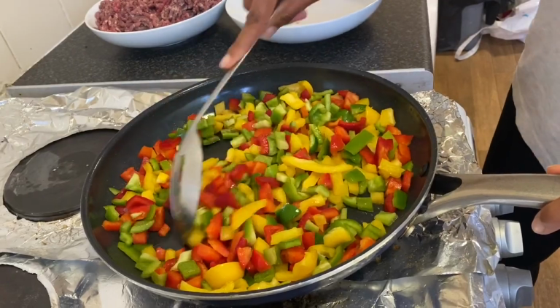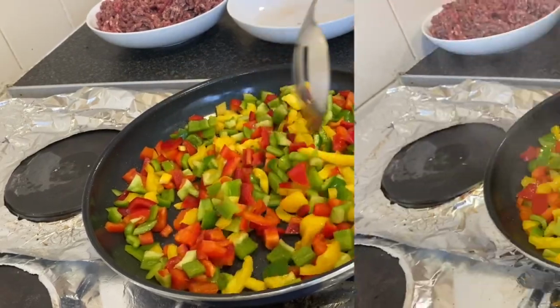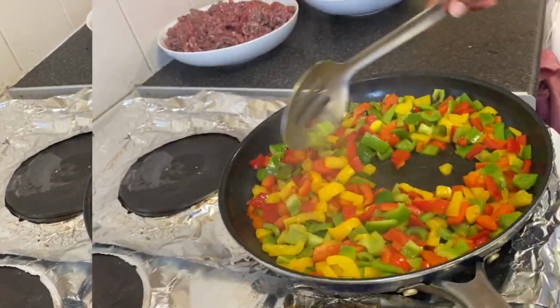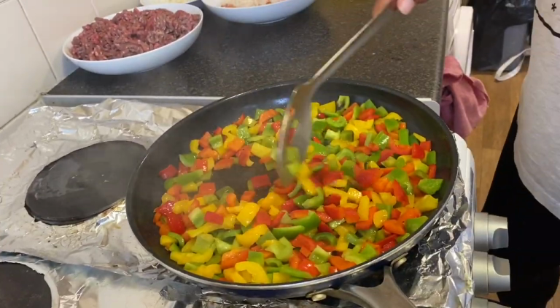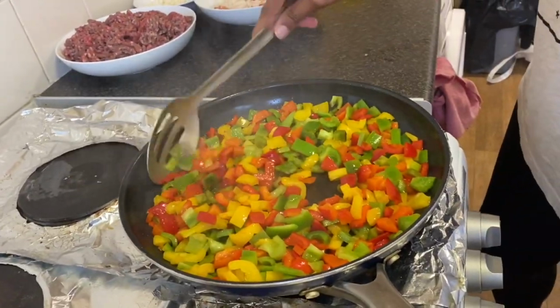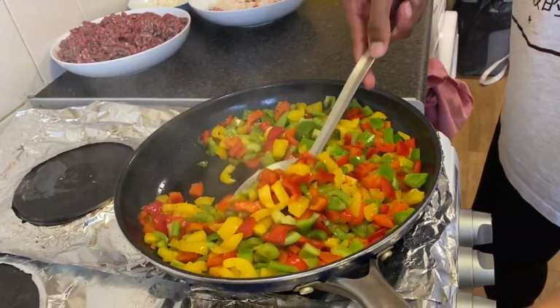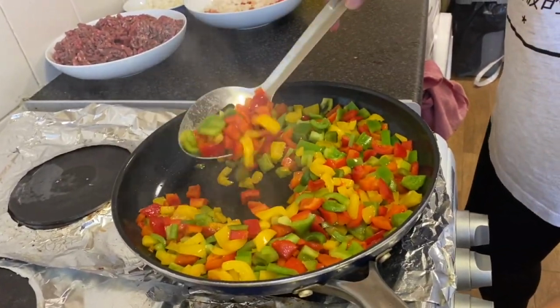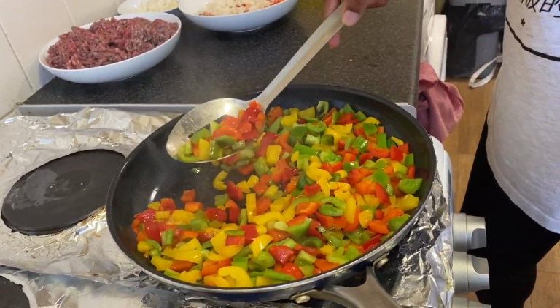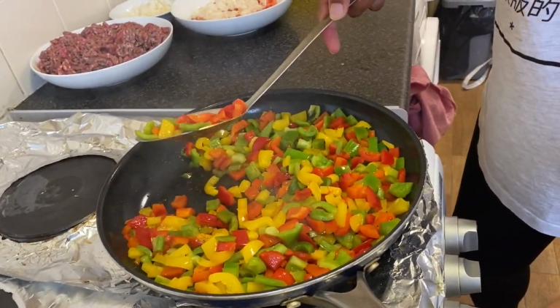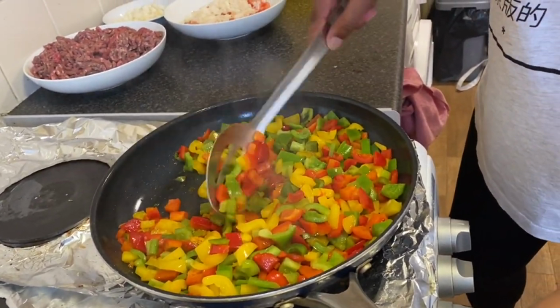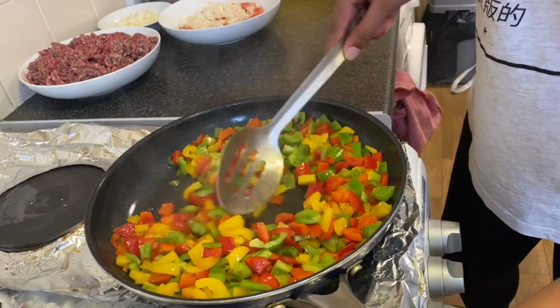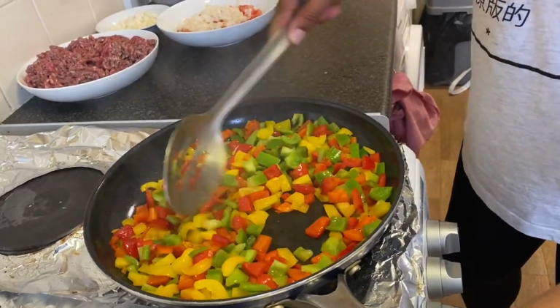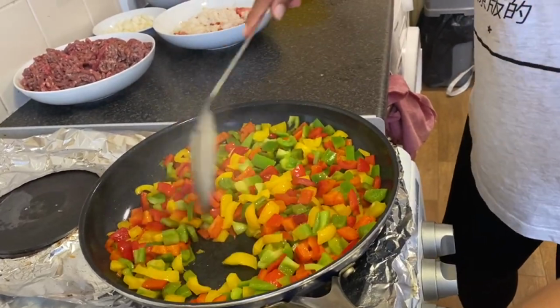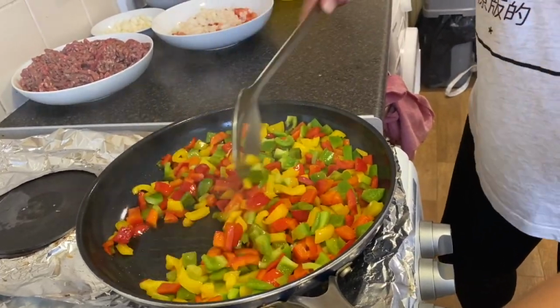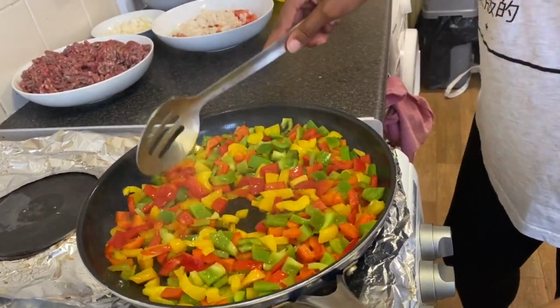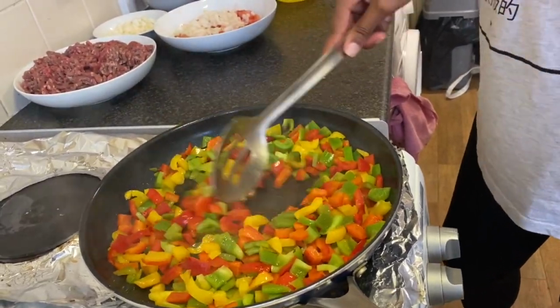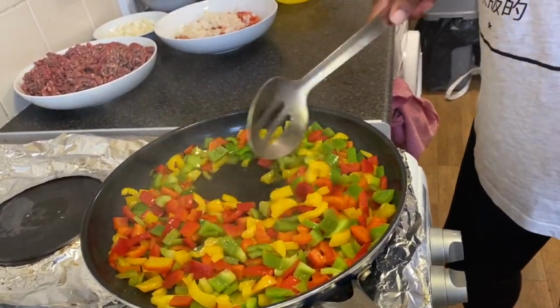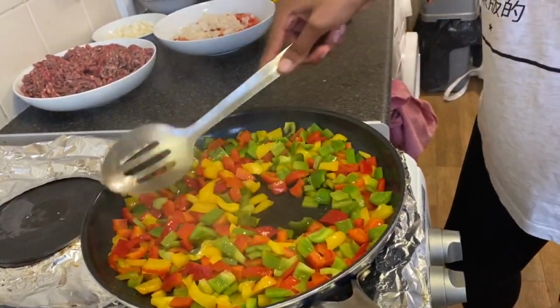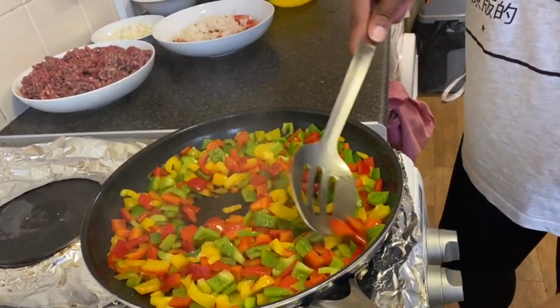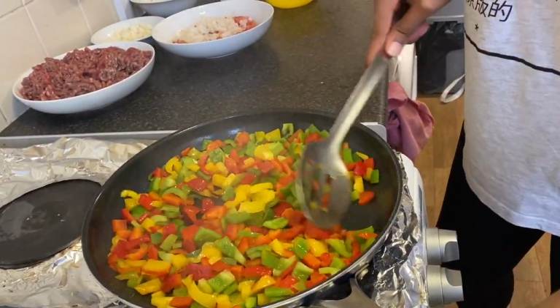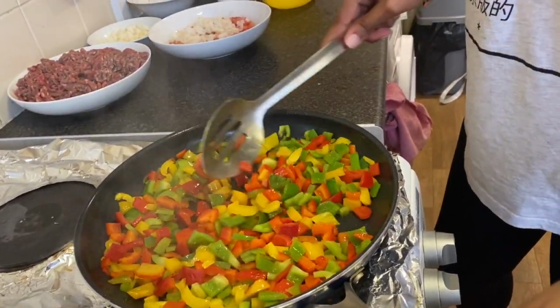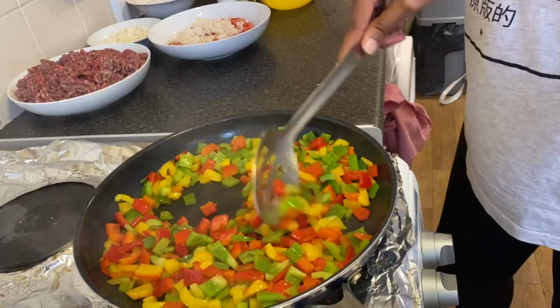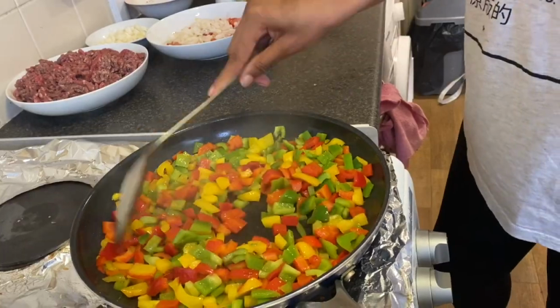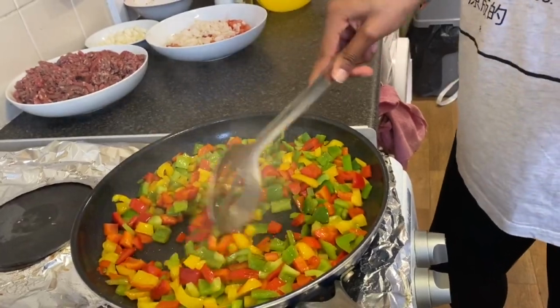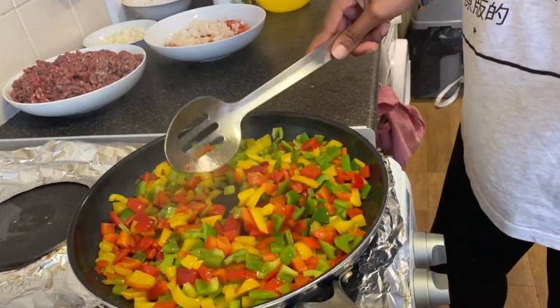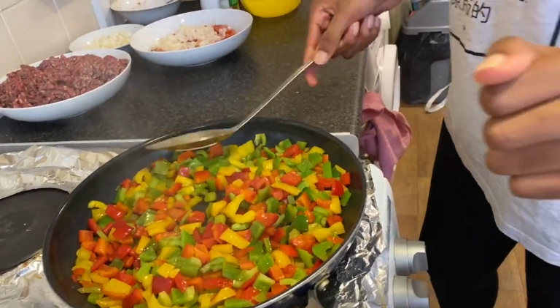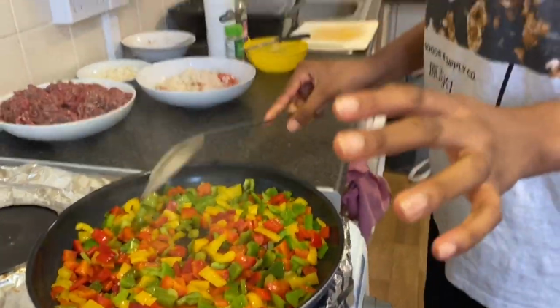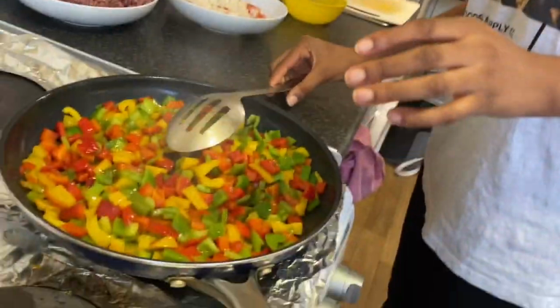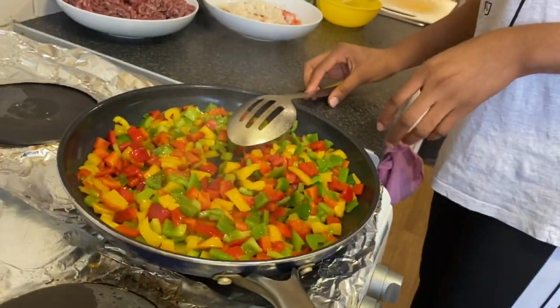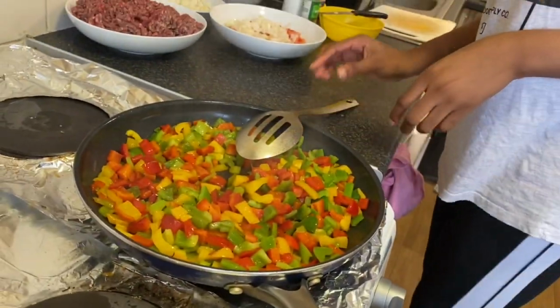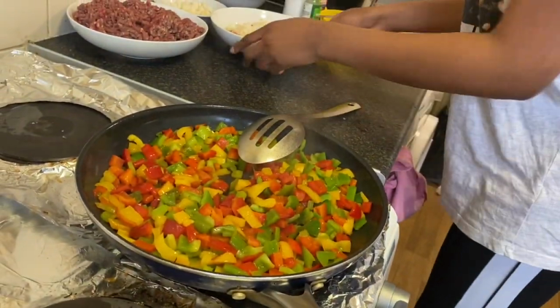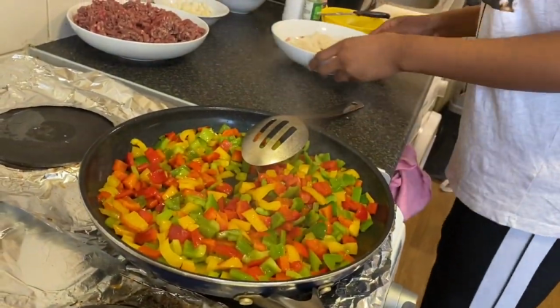Our peppers are starting to catch color and they are getting softer. While they are still getting soft and frying, we're going to come over here to prepare the spicy sauce.